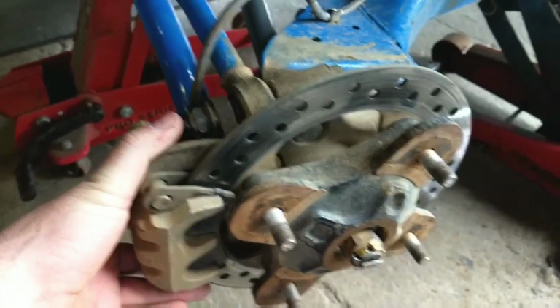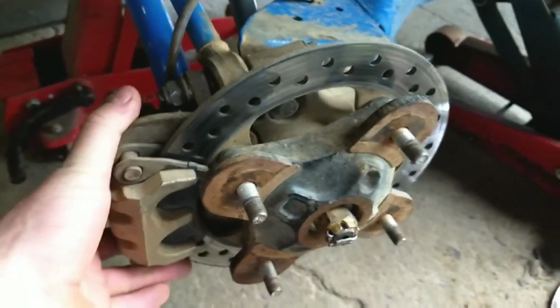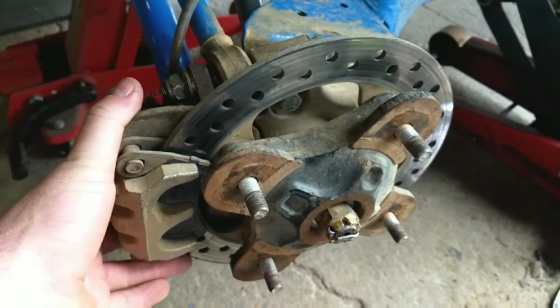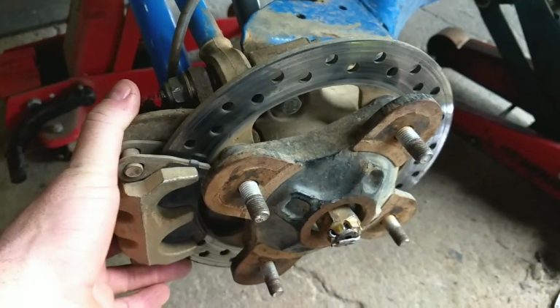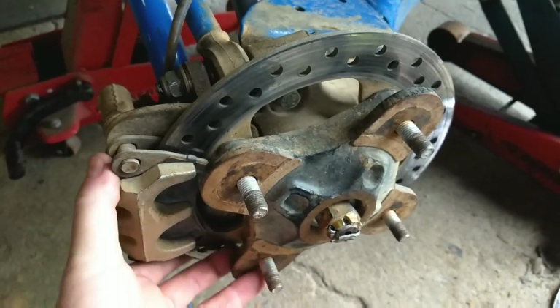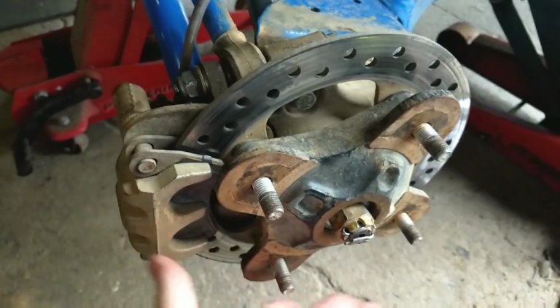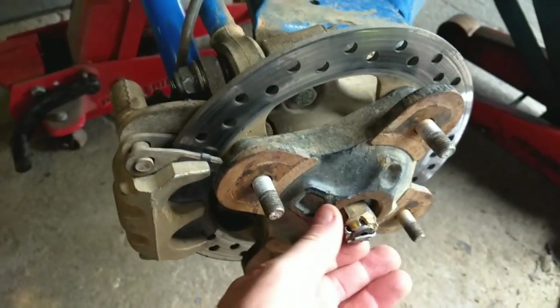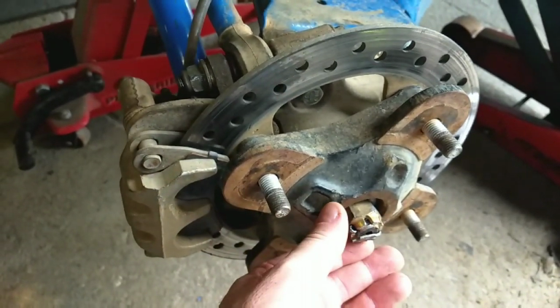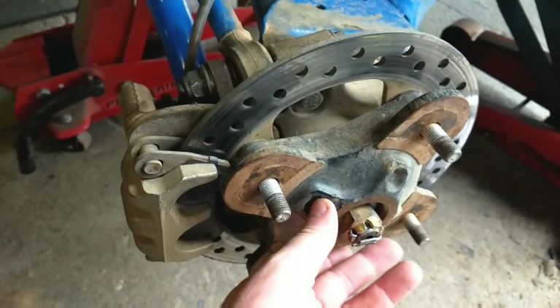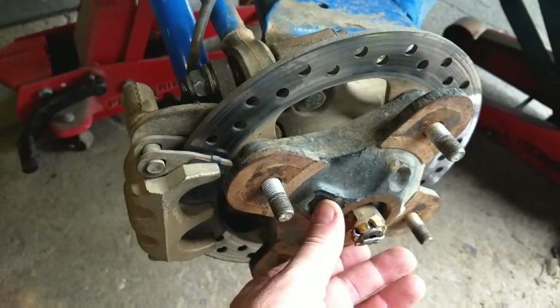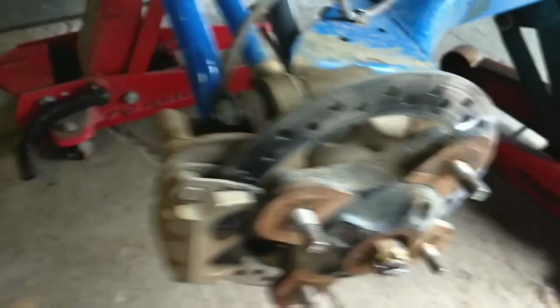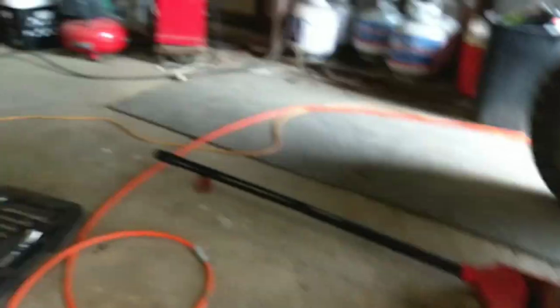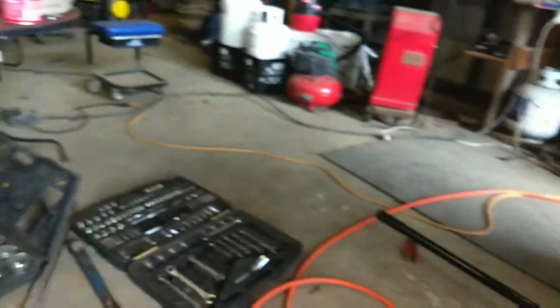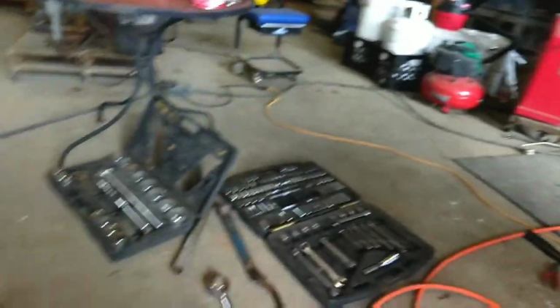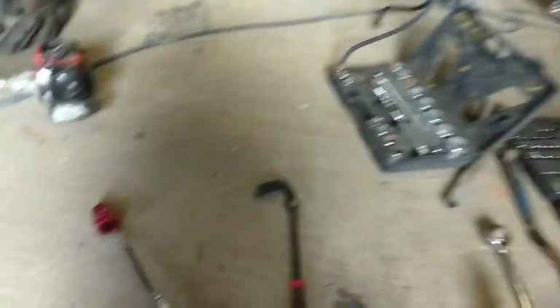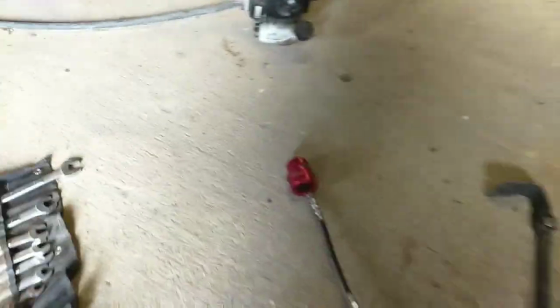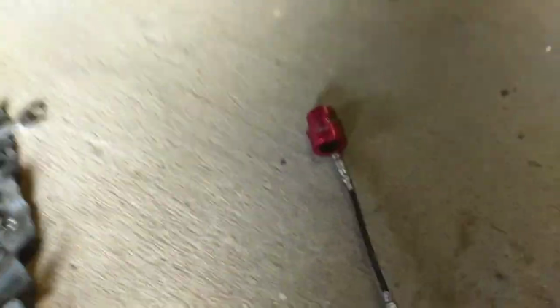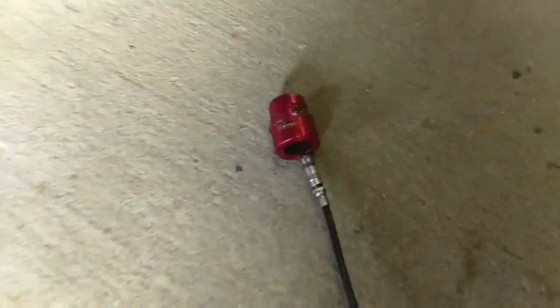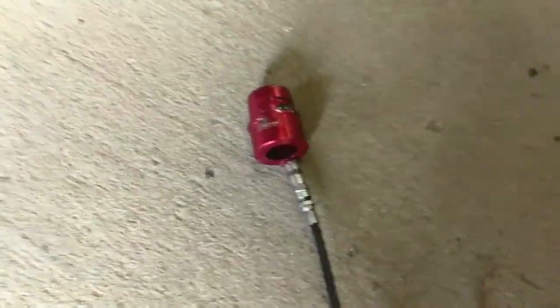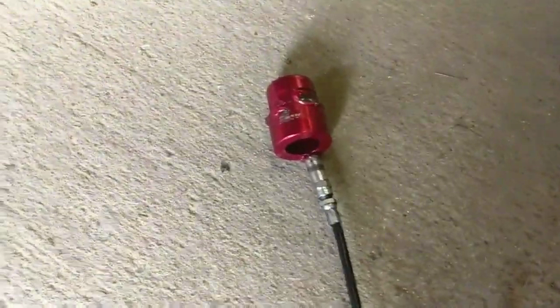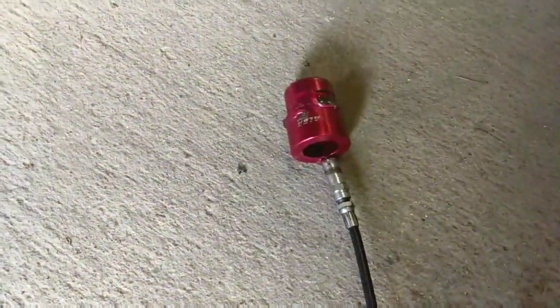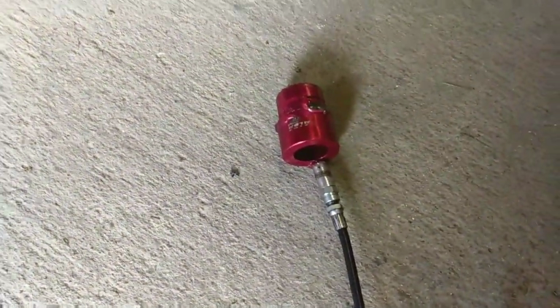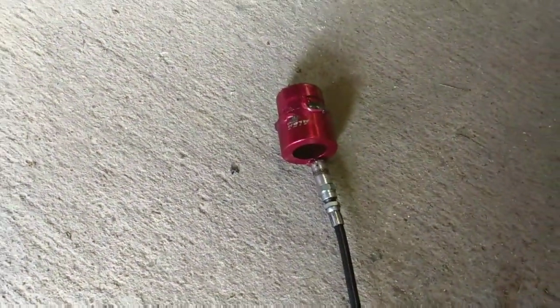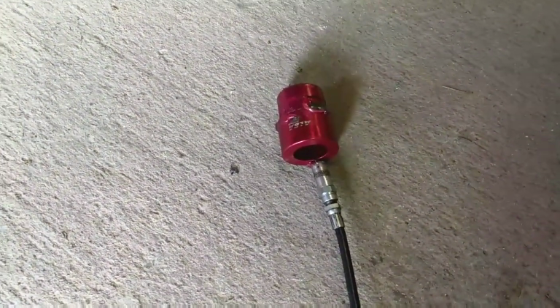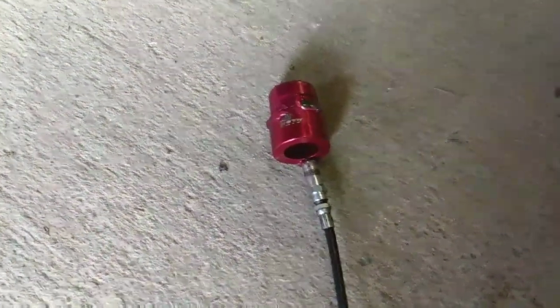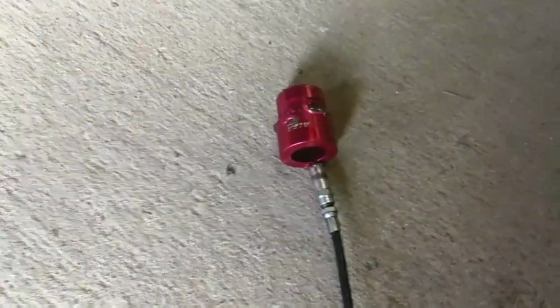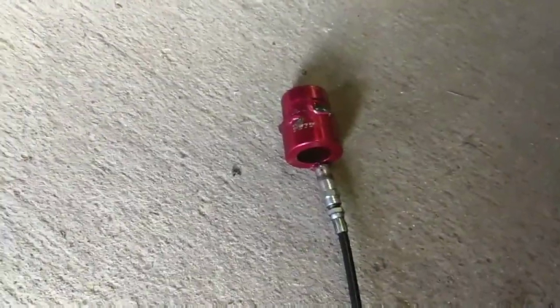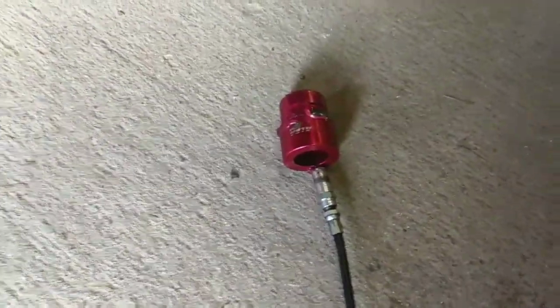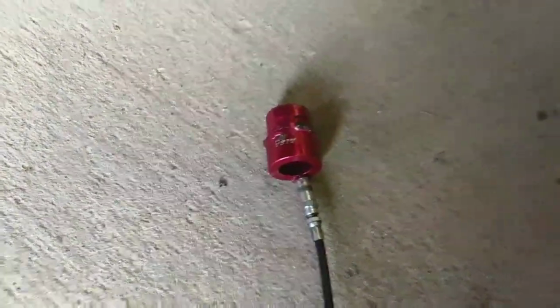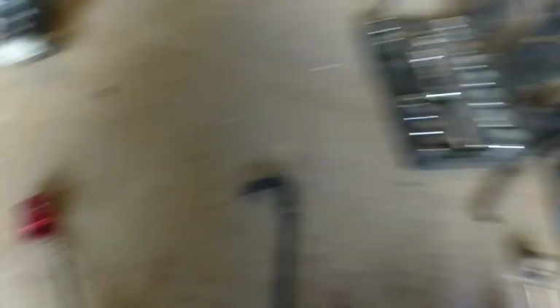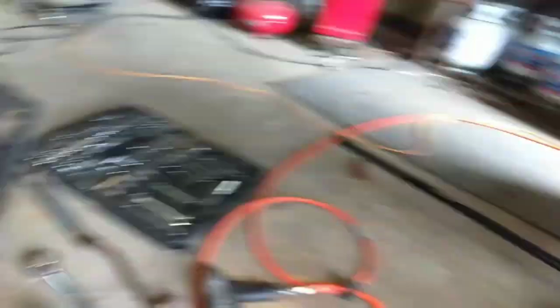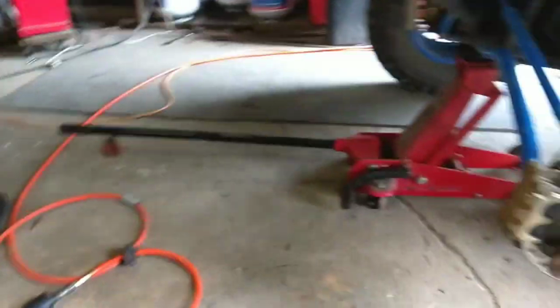Also while you're down there, going to grease your wheel bearing. I've got that little tool there that just slides in around the axle where you don't have to pull the axle out.